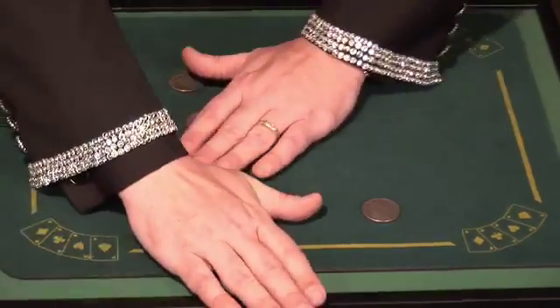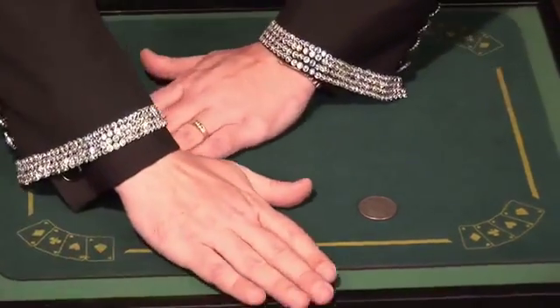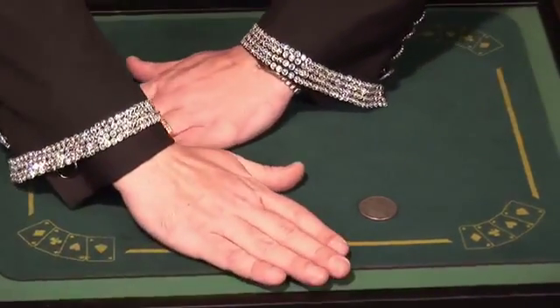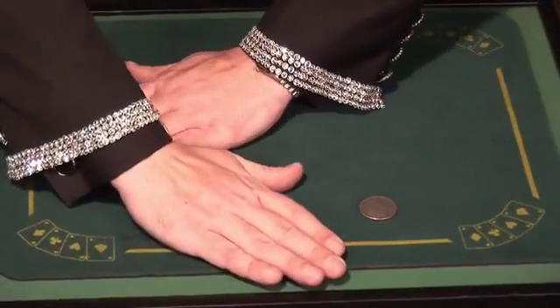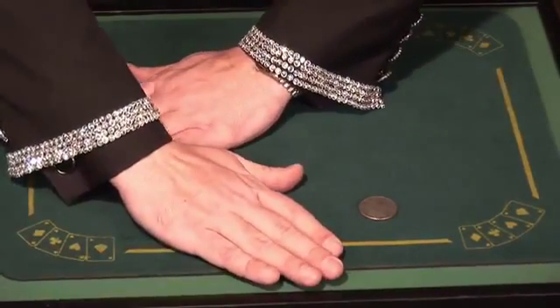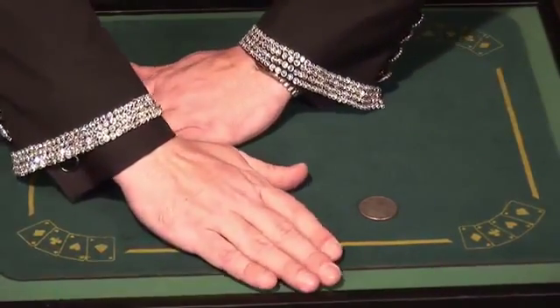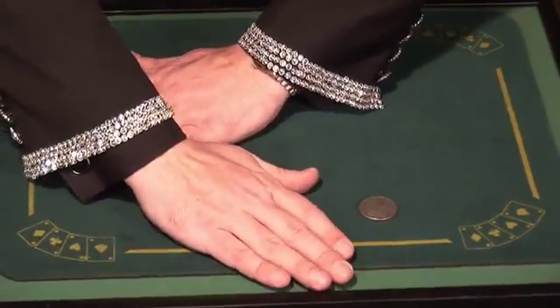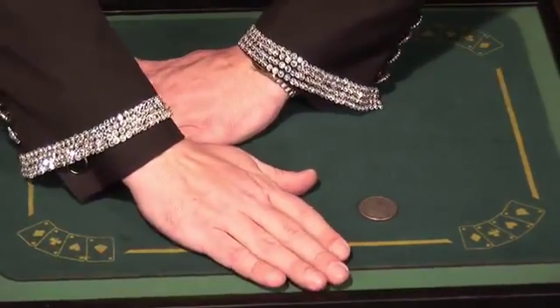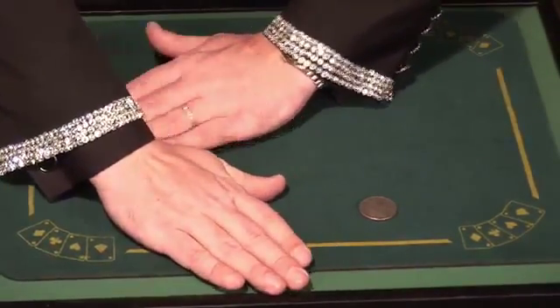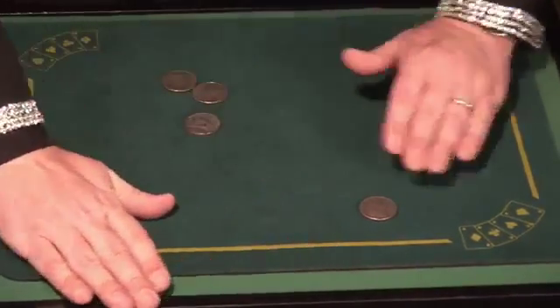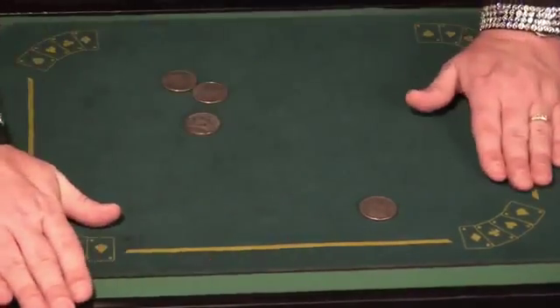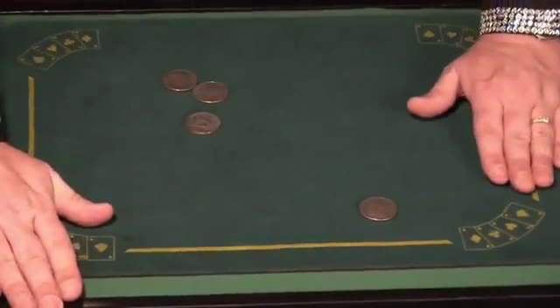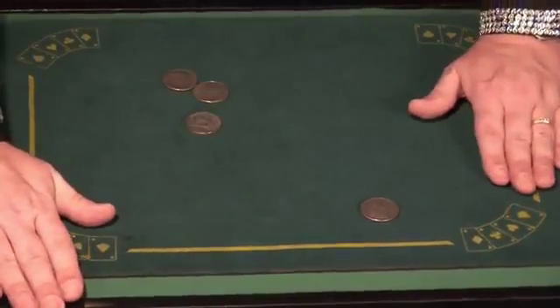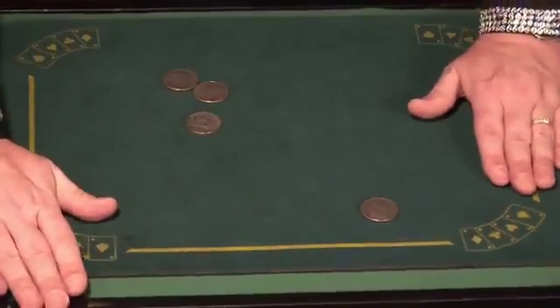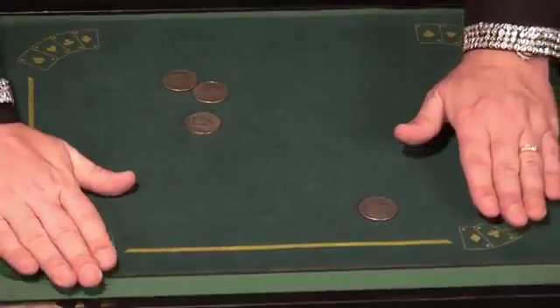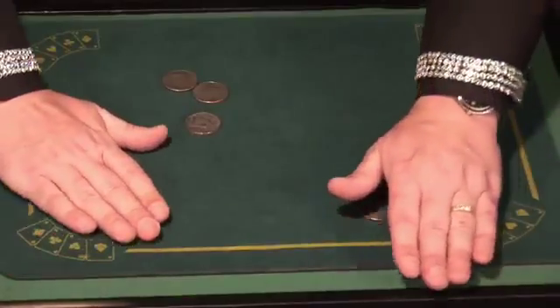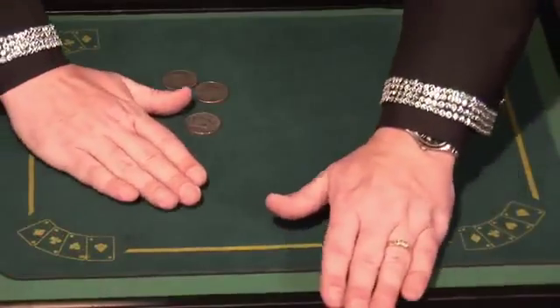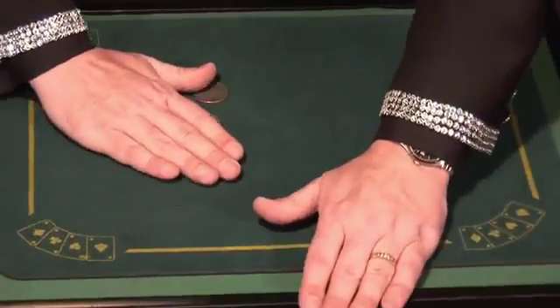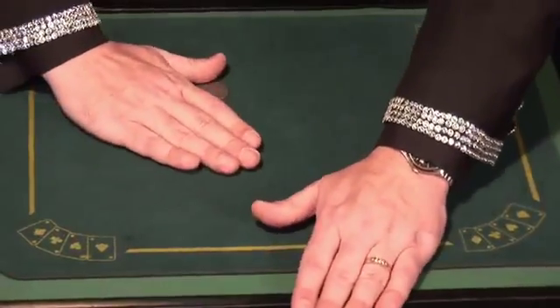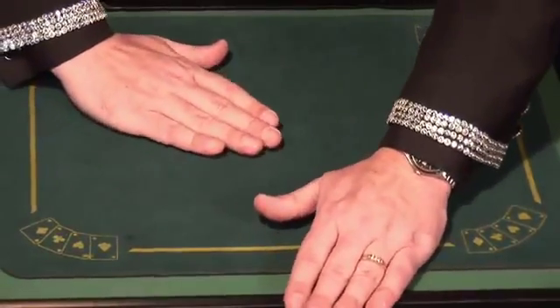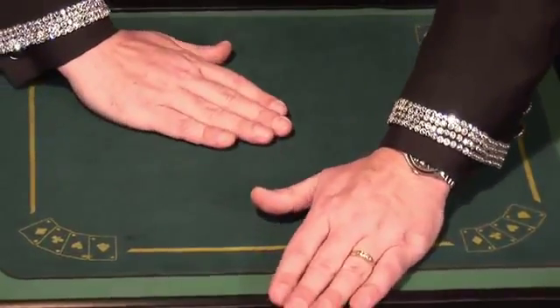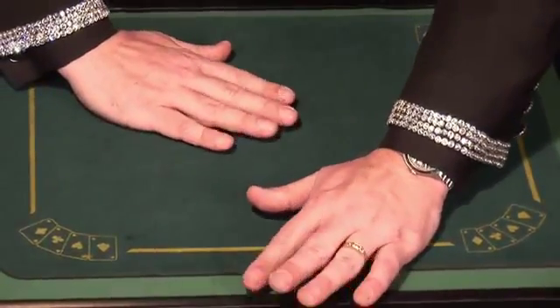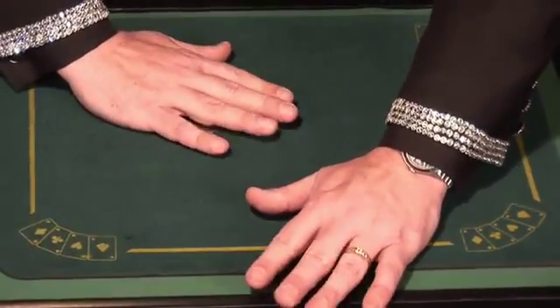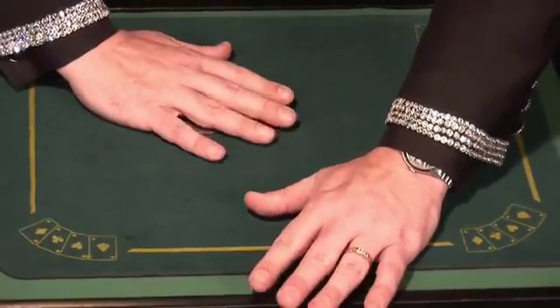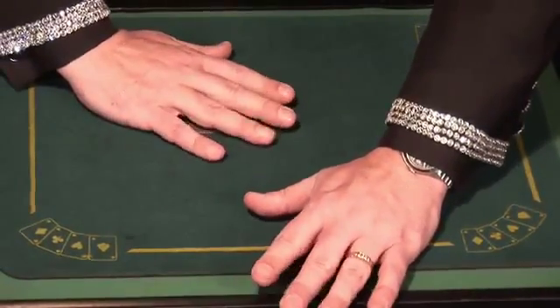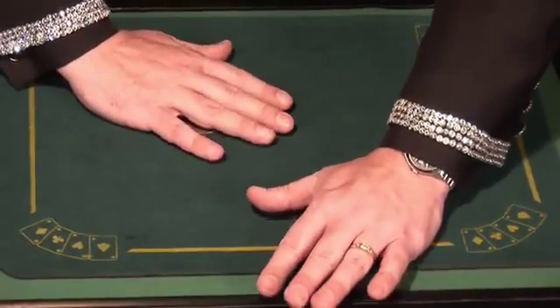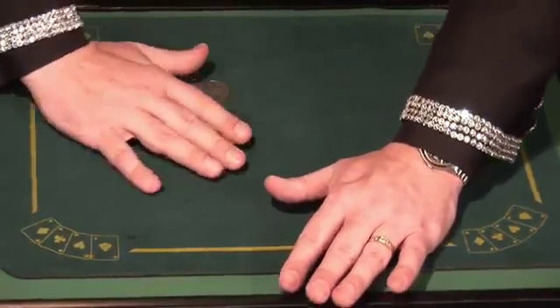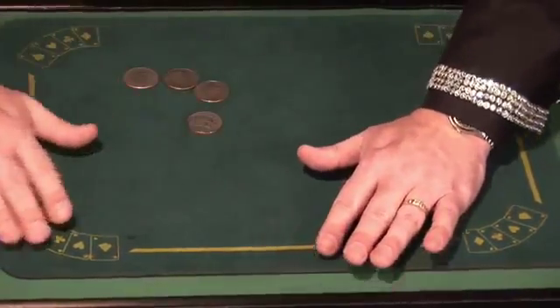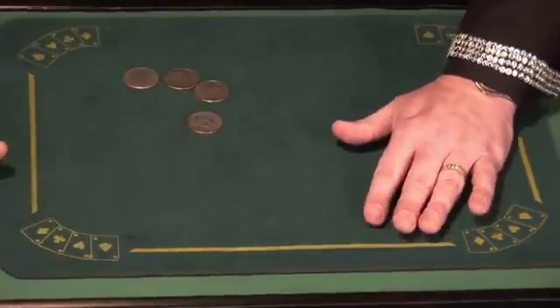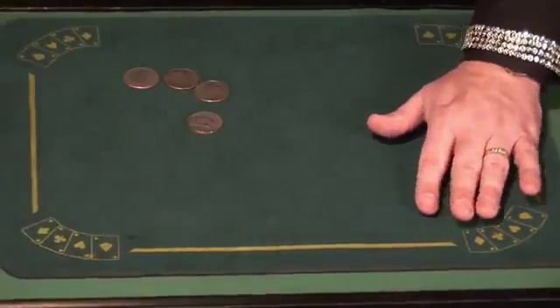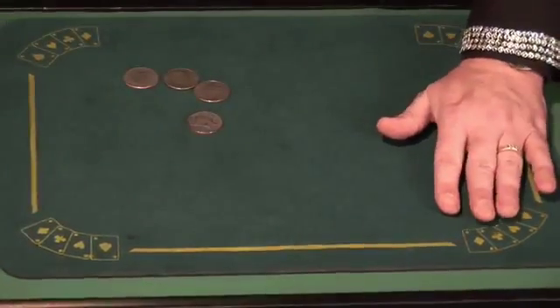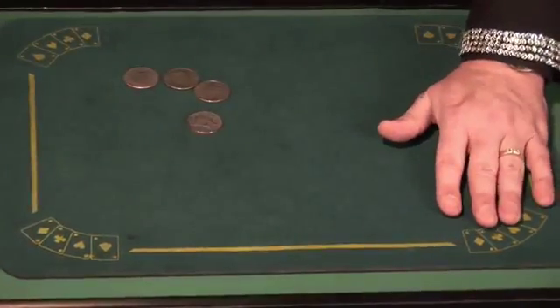Cover it up again. Again, move both hands at the same time. And finally, the last time, it looks like that.